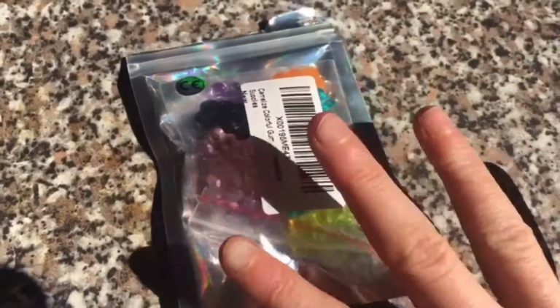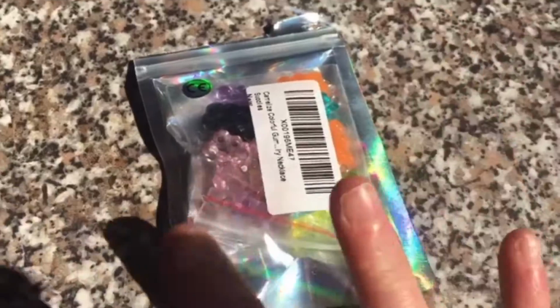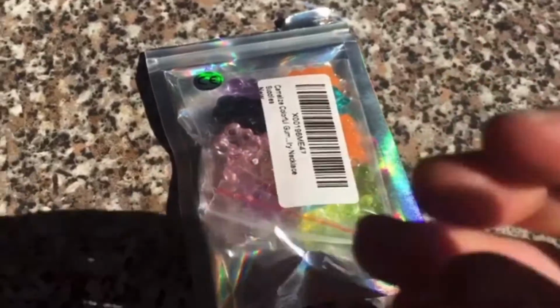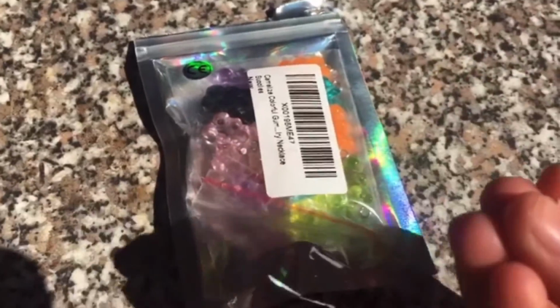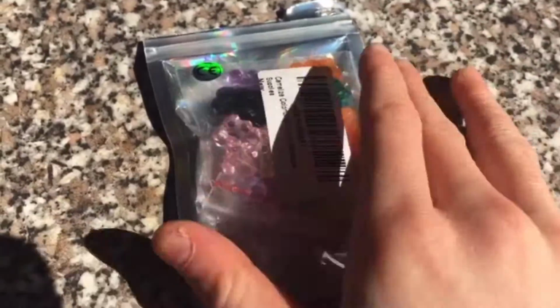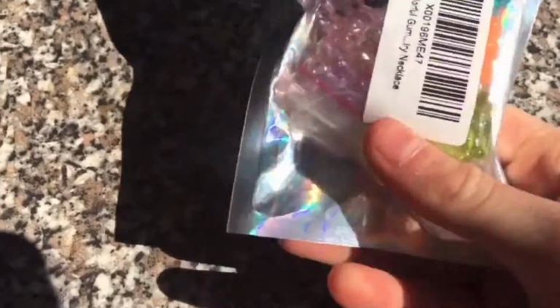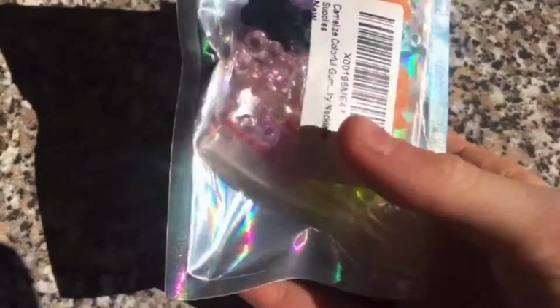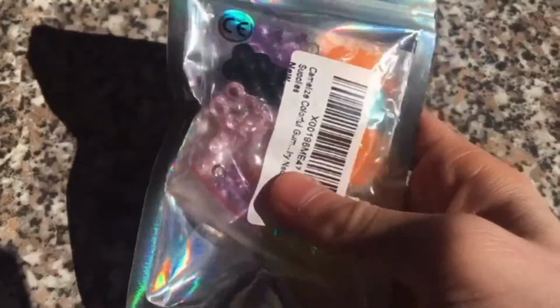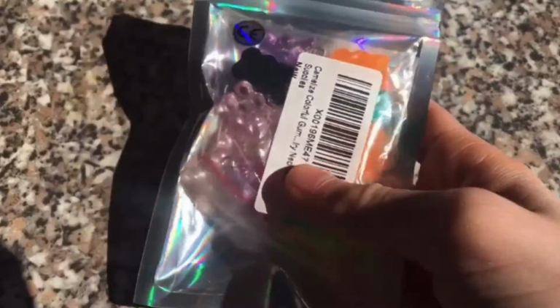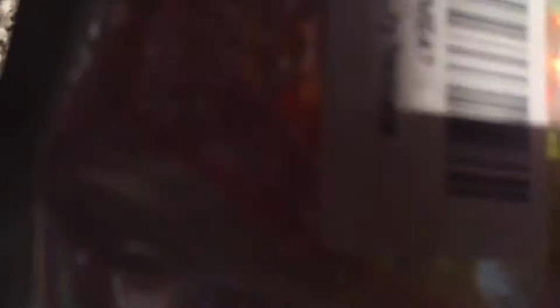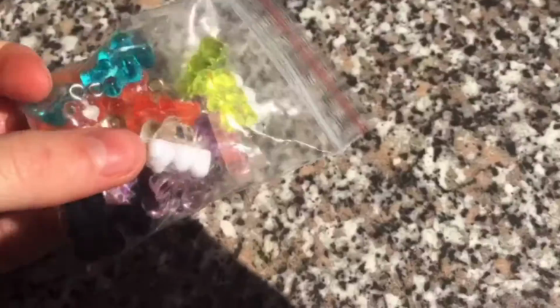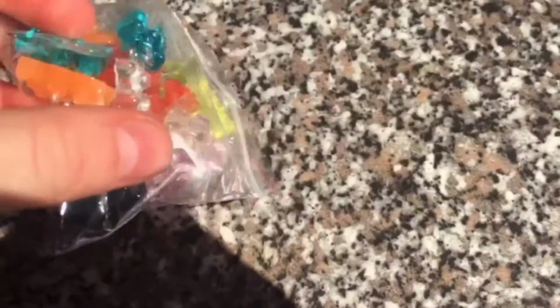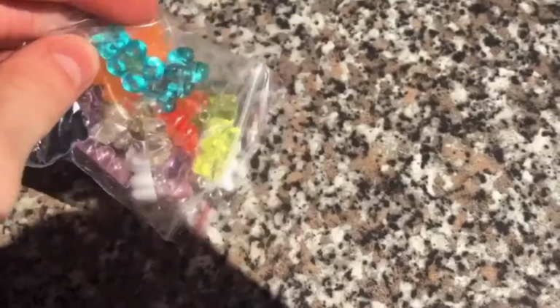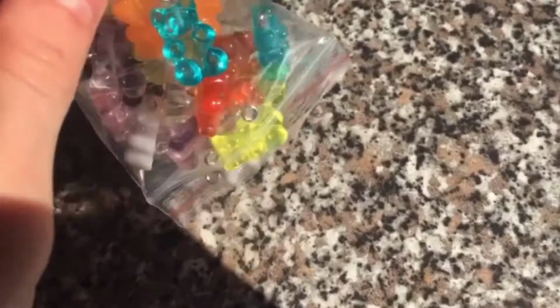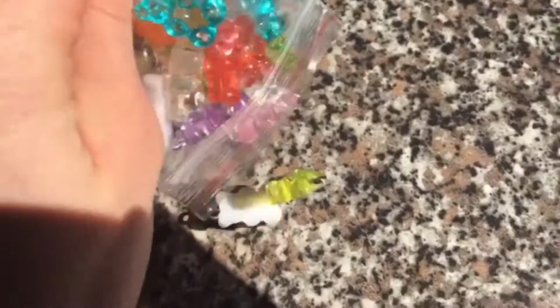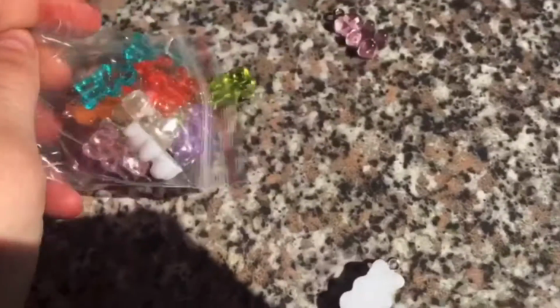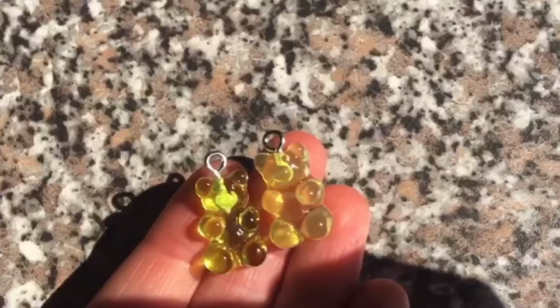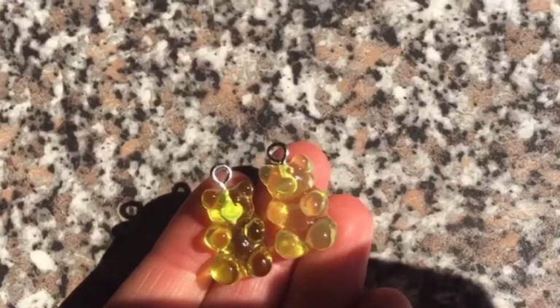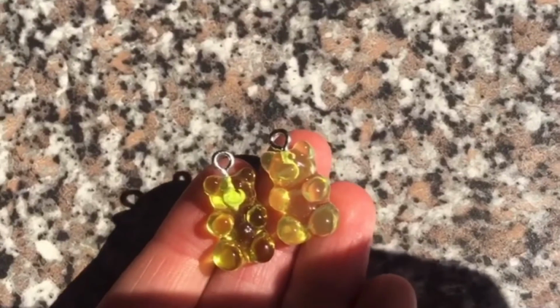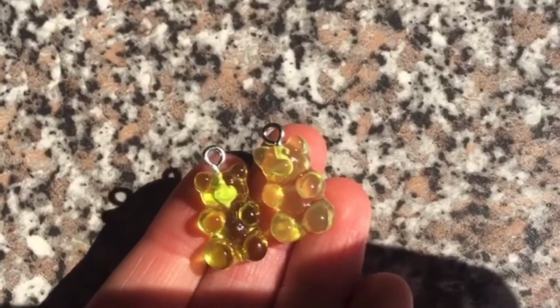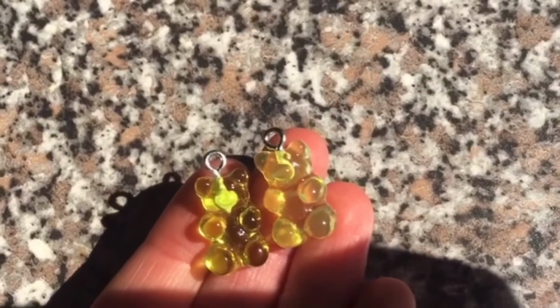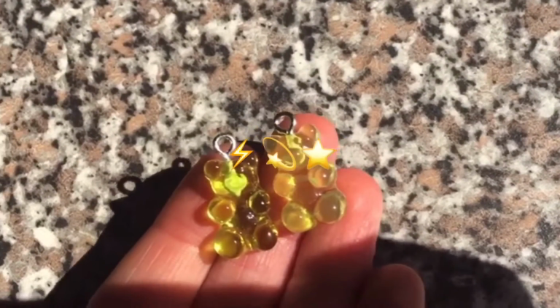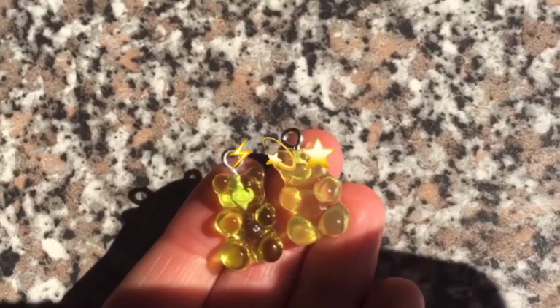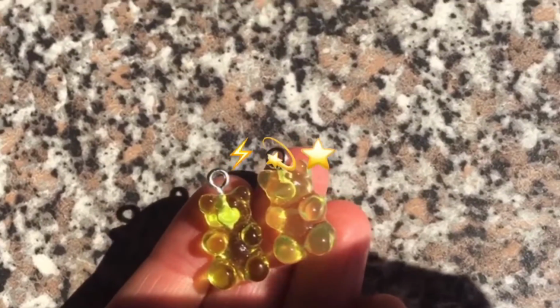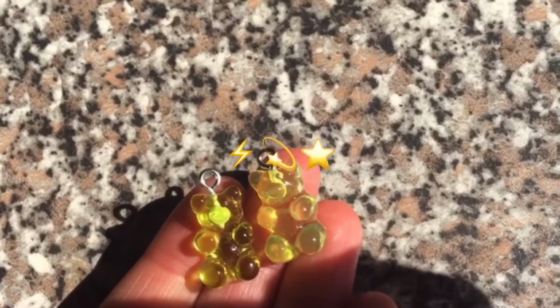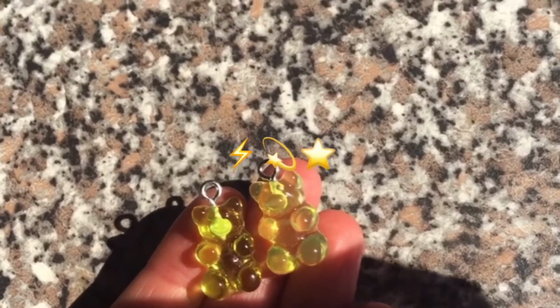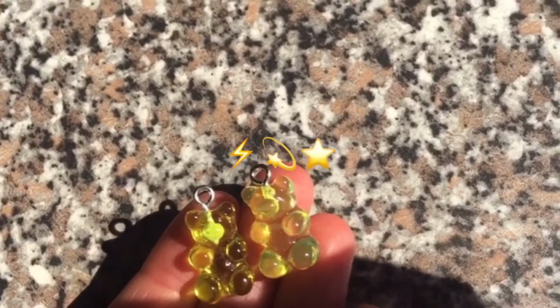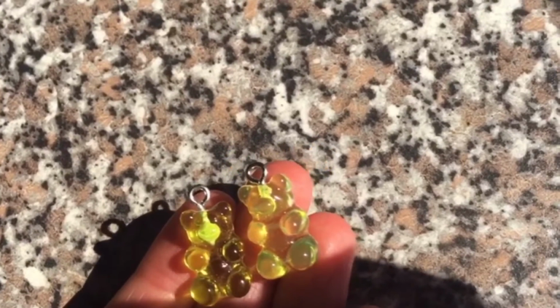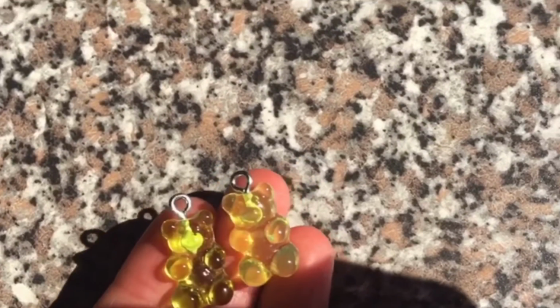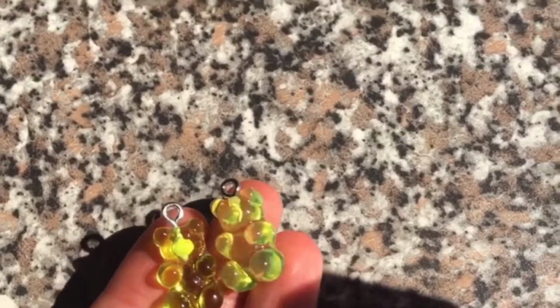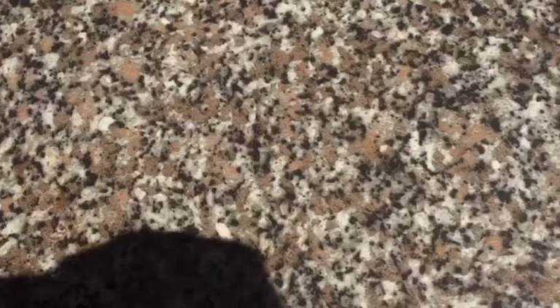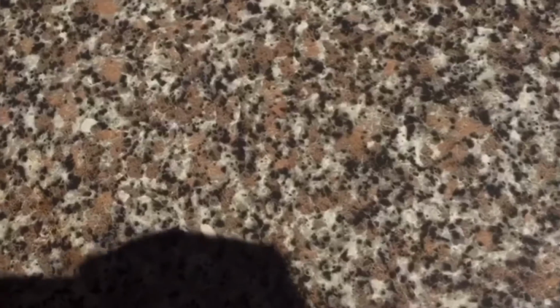So let's just open them — look how cute these are! I'm gonna be hooking them up and I'm gonna show you guys how it looks, but before I do that I'm gonna show you guys what I got.